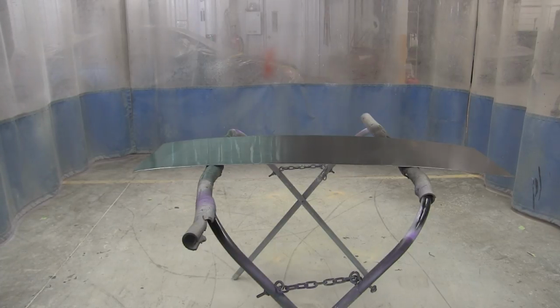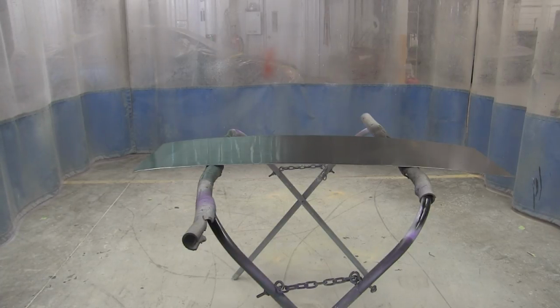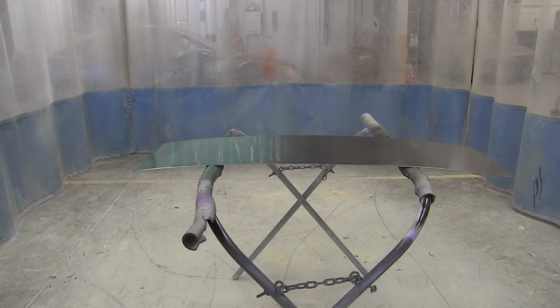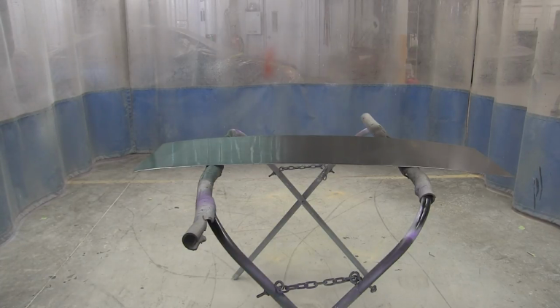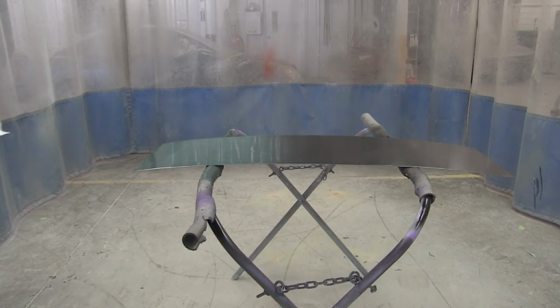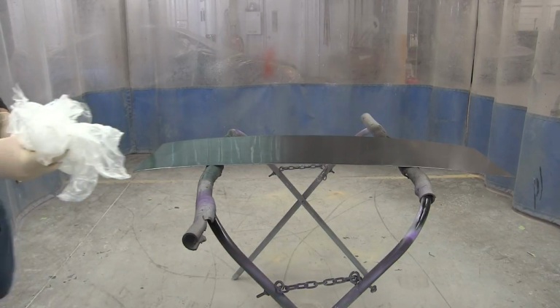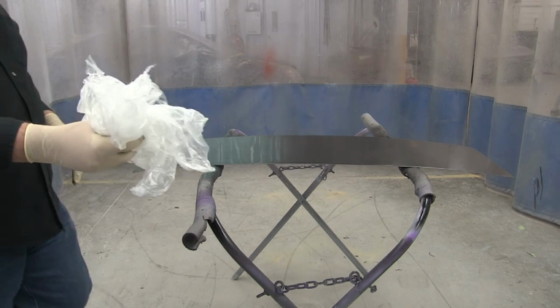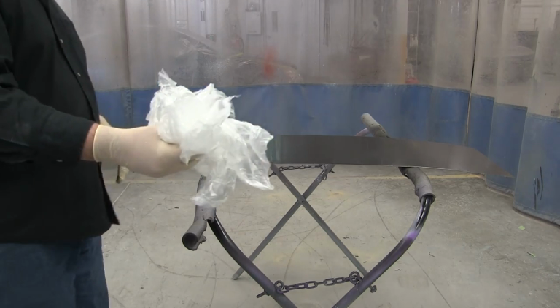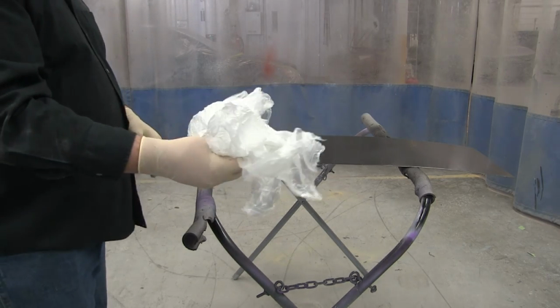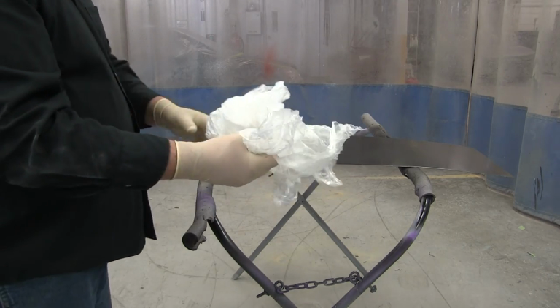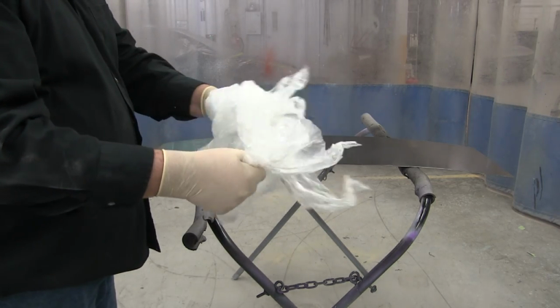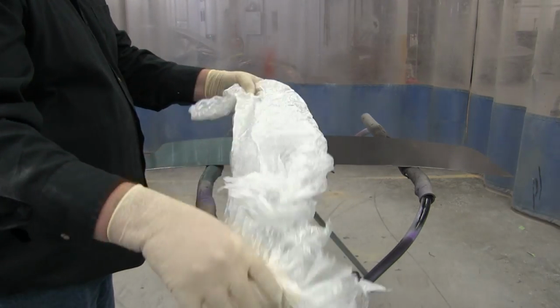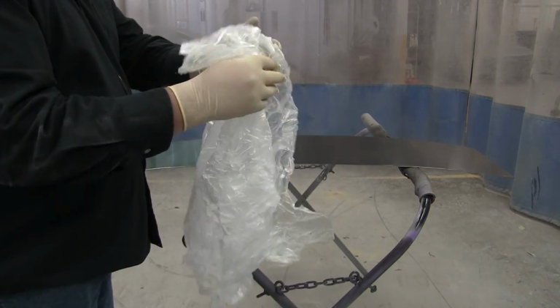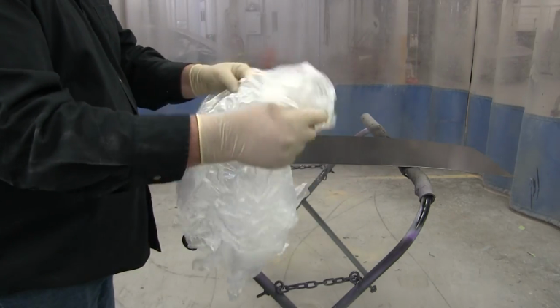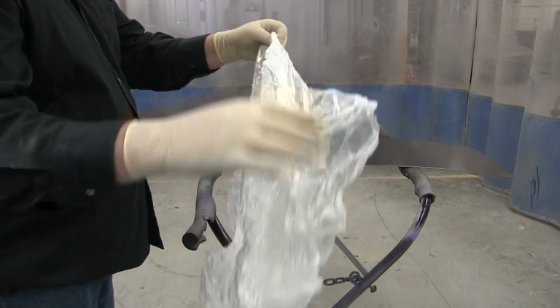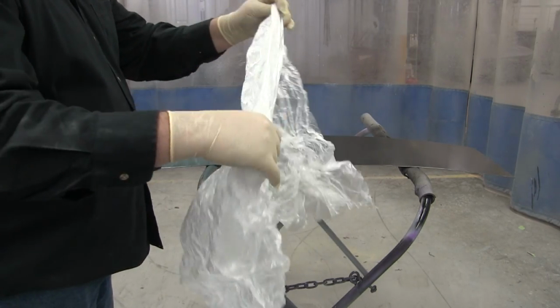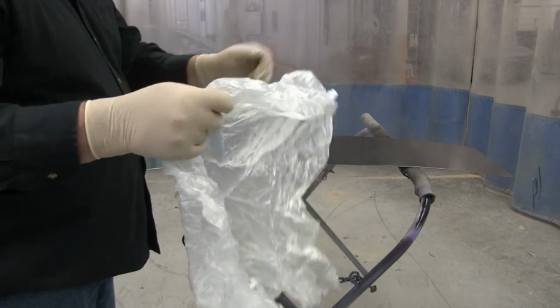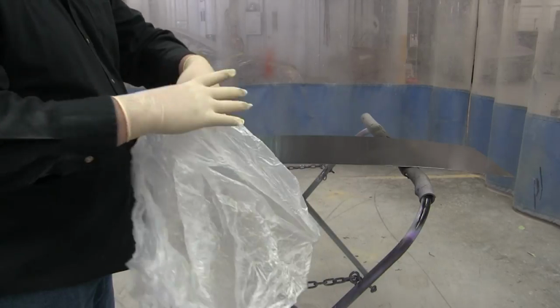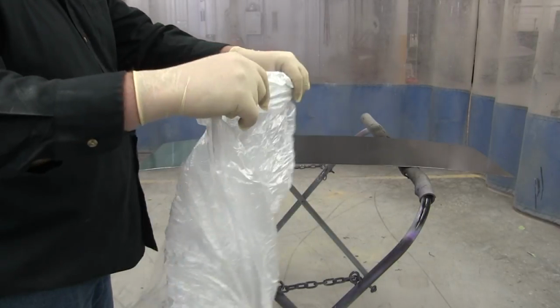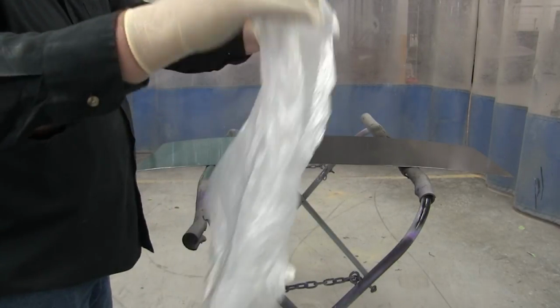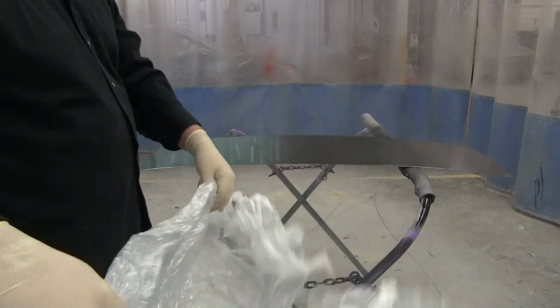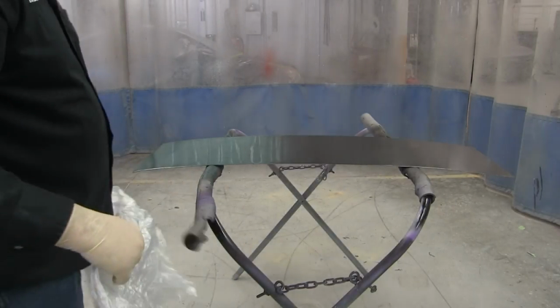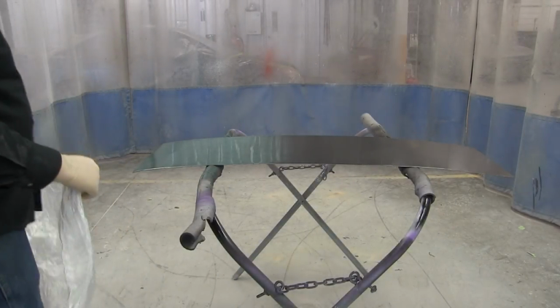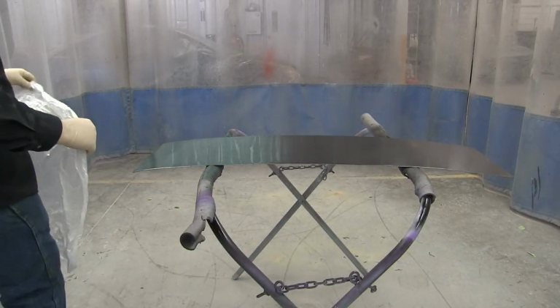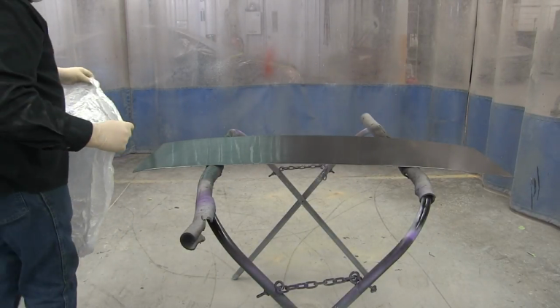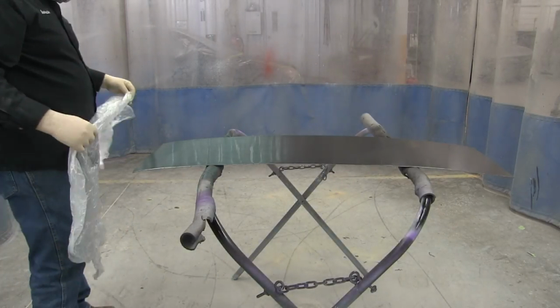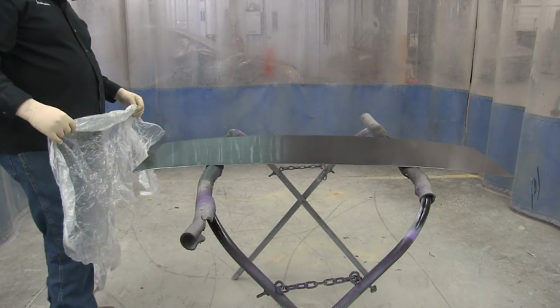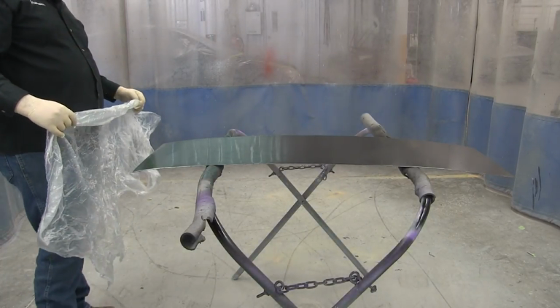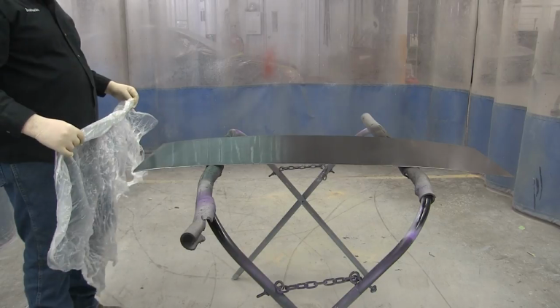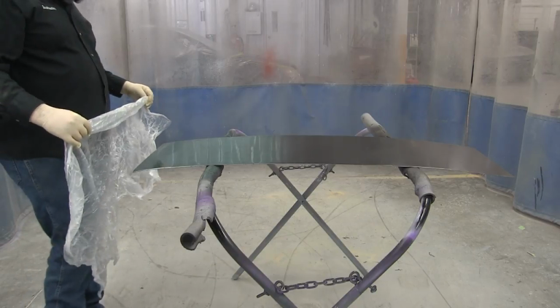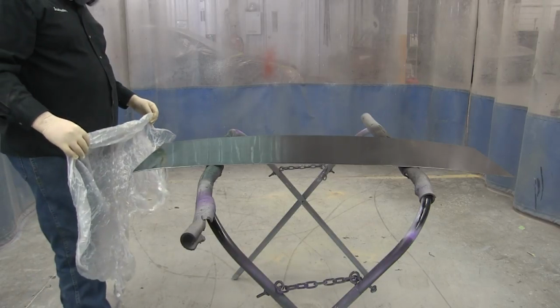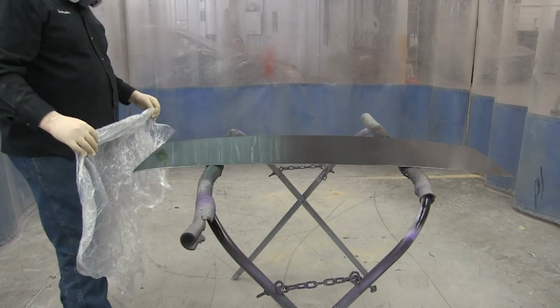Let it set for about 15, 20 seconds. And then get something to put on top of it. Now I'm using plastic here. You can use Saran Wrap — this is plastic that we cover cars with. You can use paper, sponges, whatever effect you're going with.